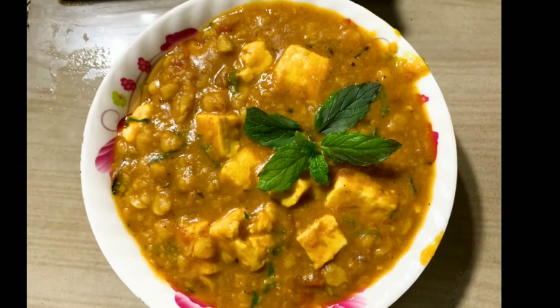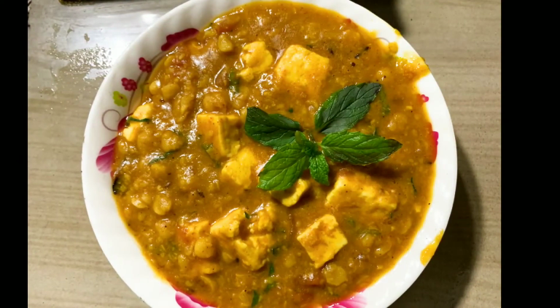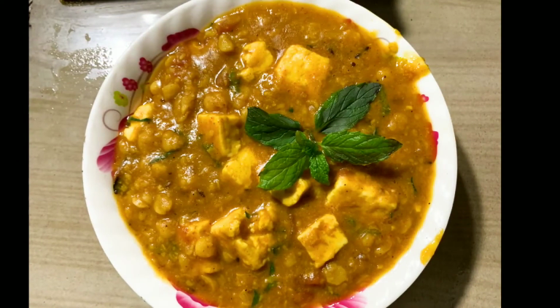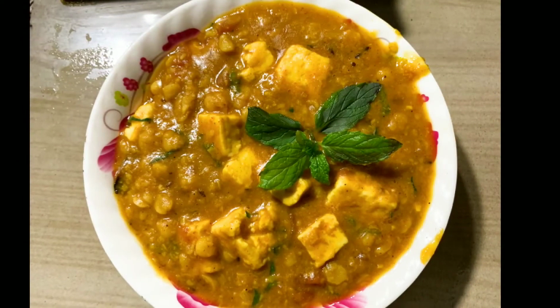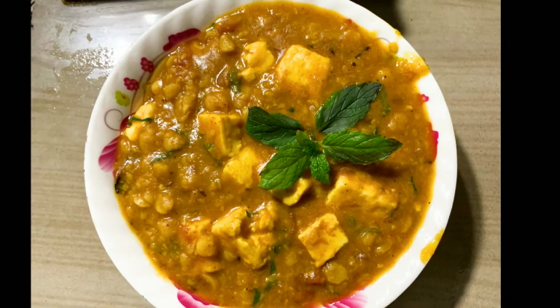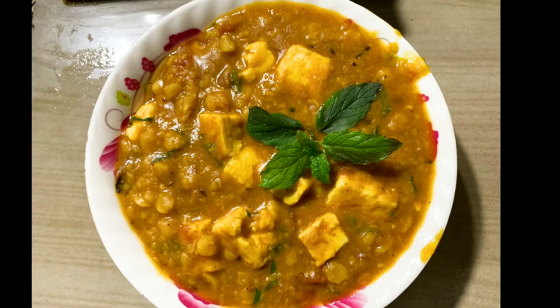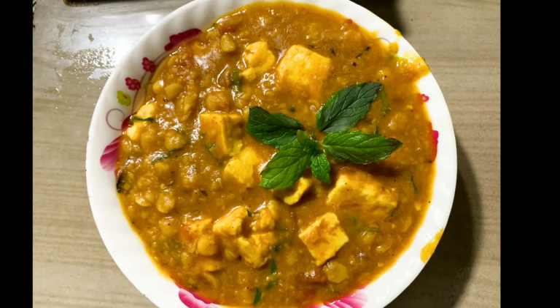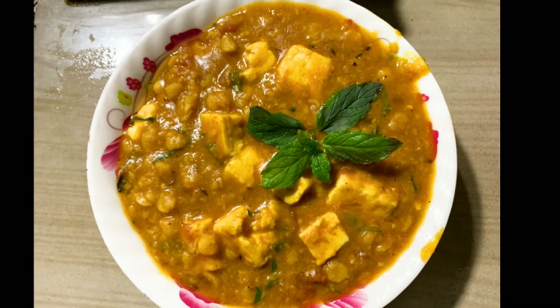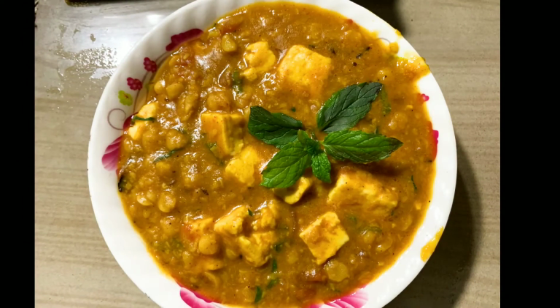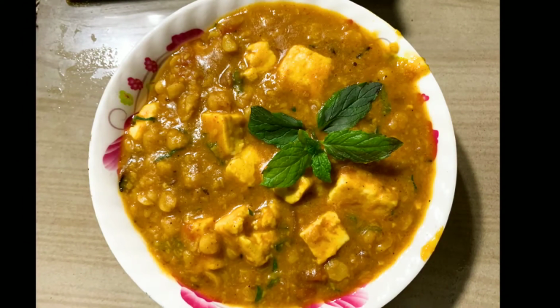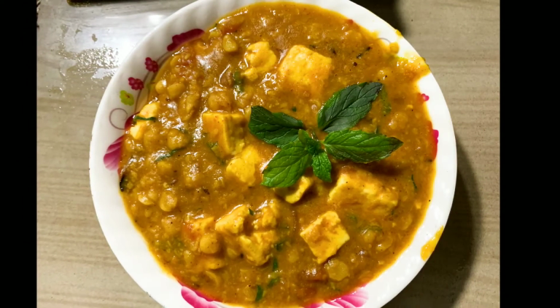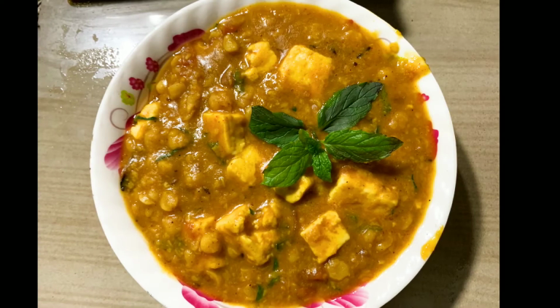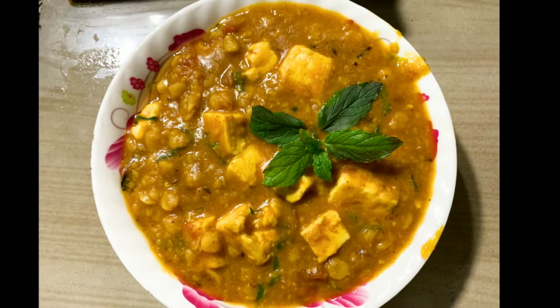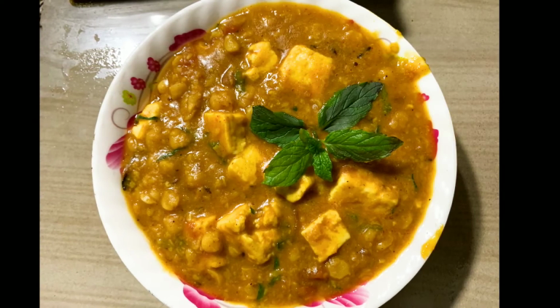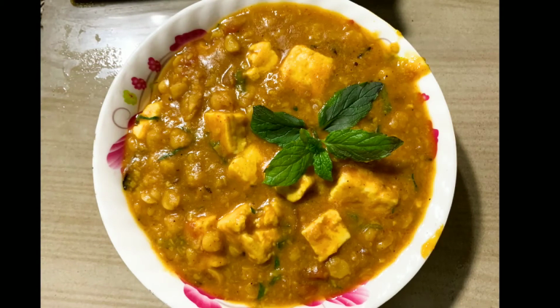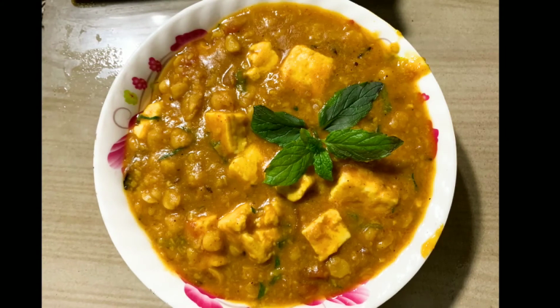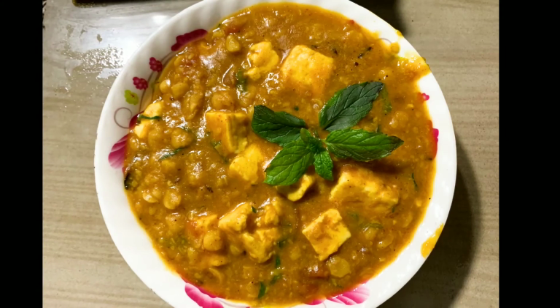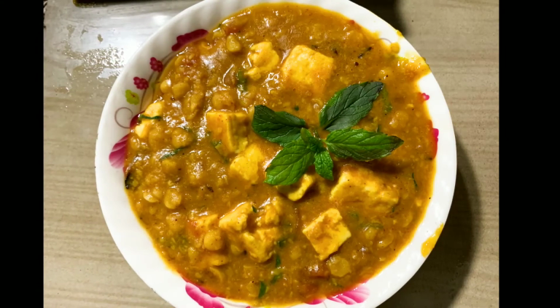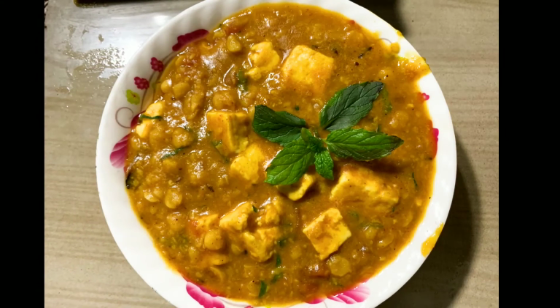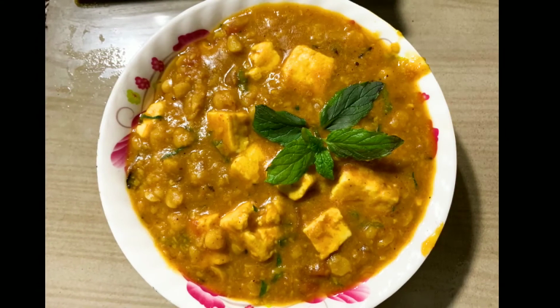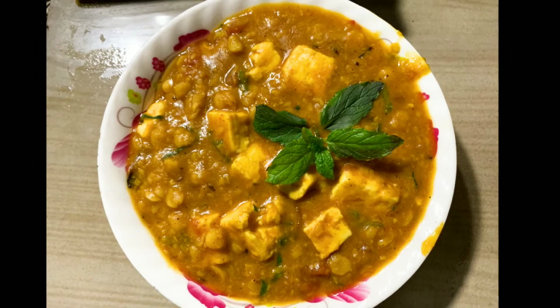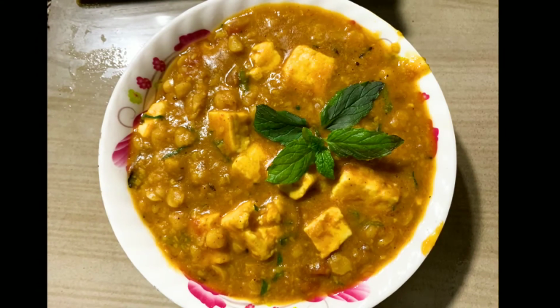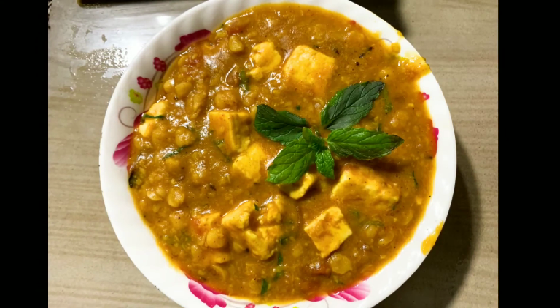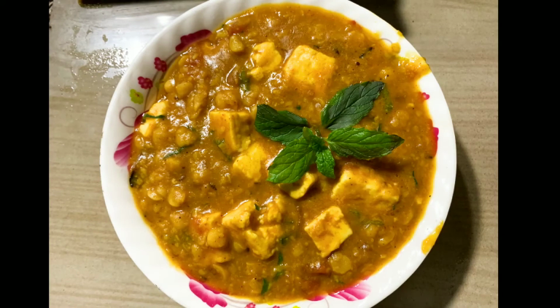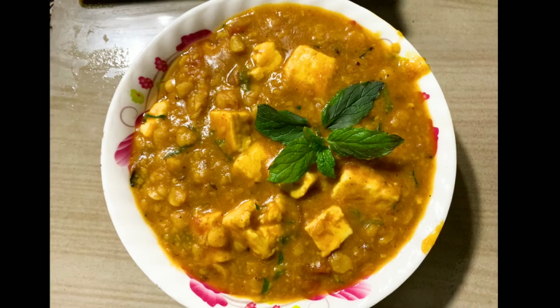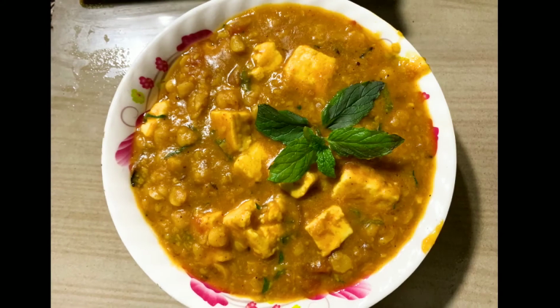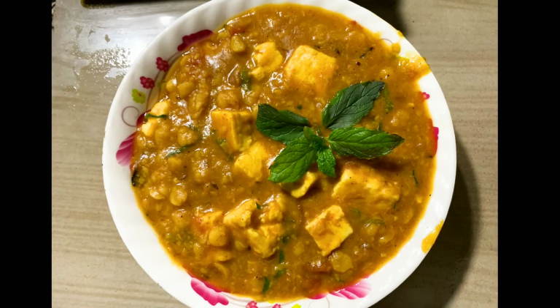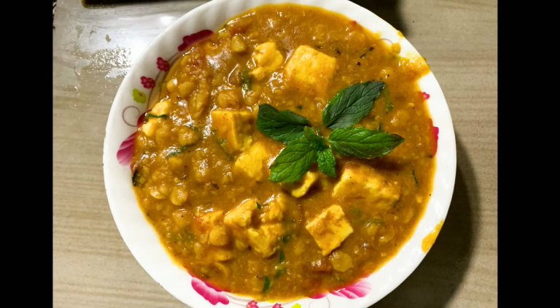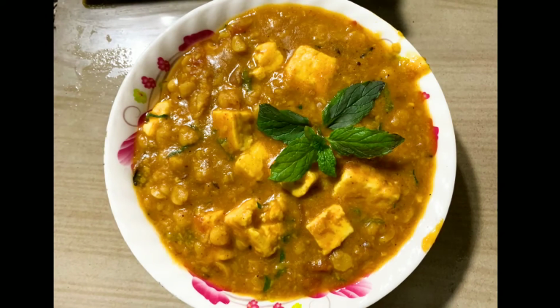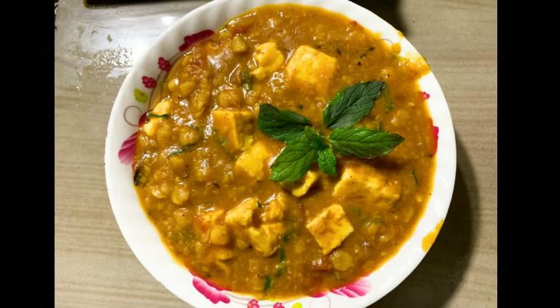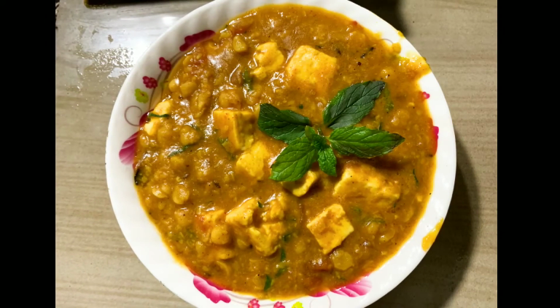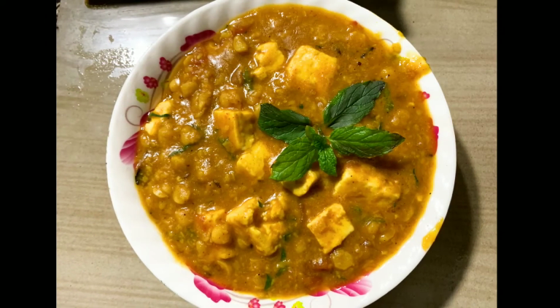Hello everyone, welcome or welcome back to my channel Goko's Kitchen and Blog. Today I am going to make this recipe, so please like, comment, share and subscribe.